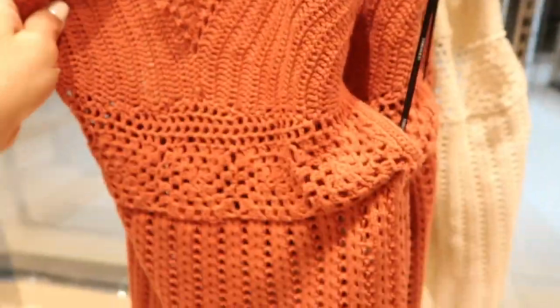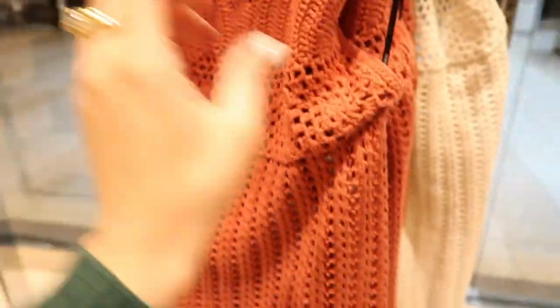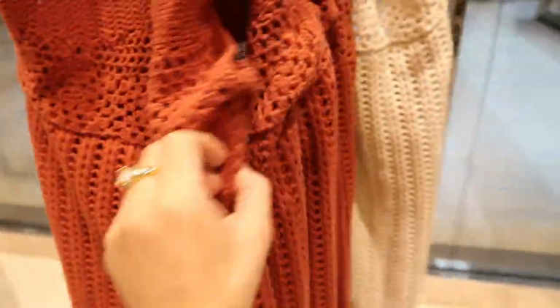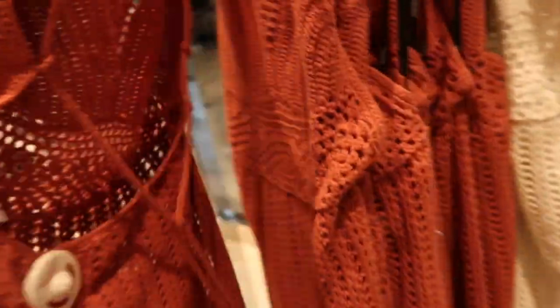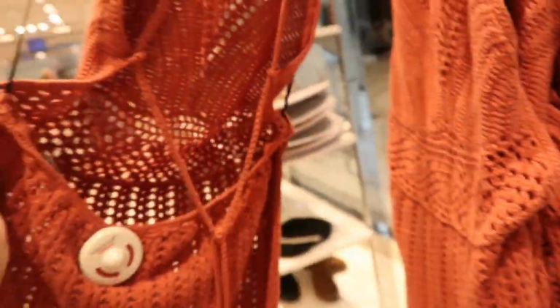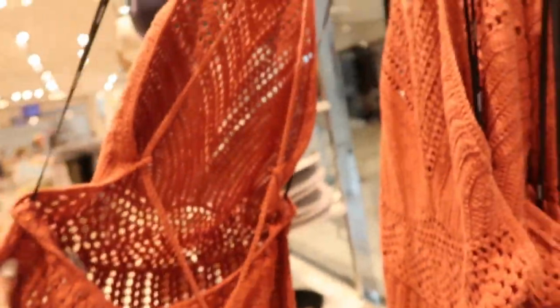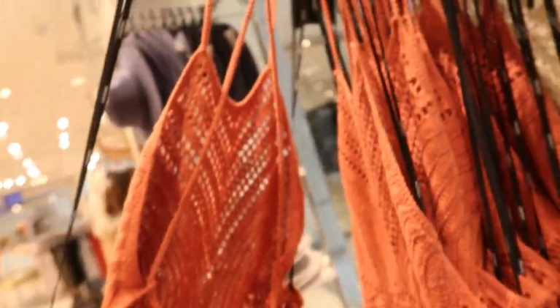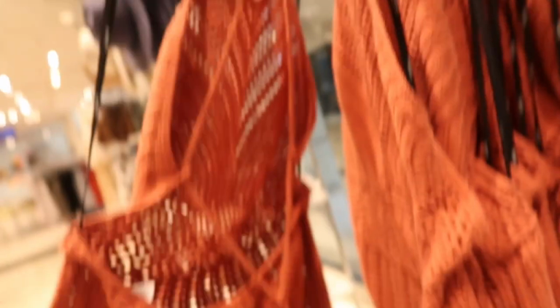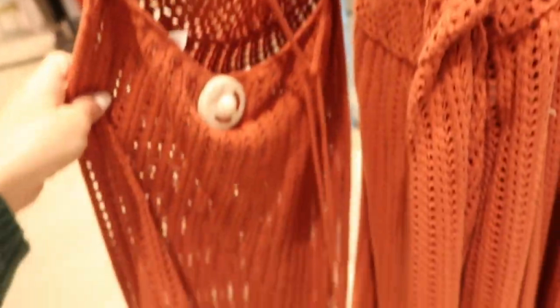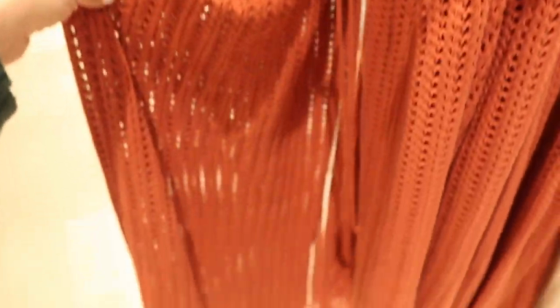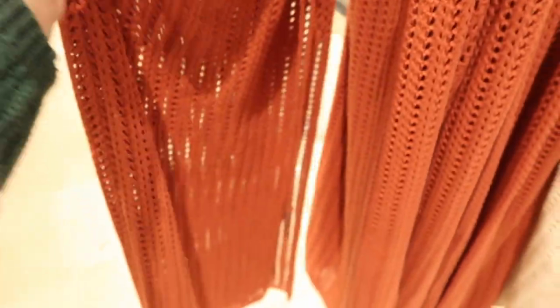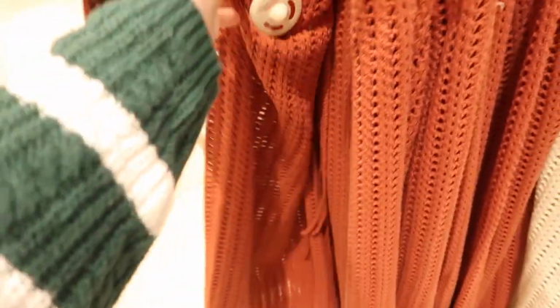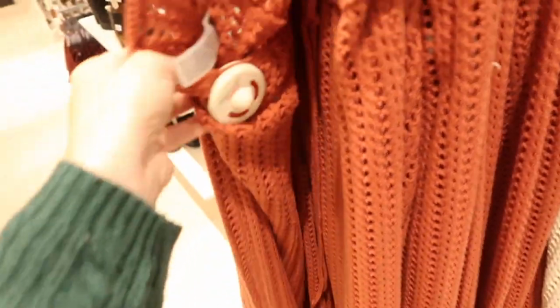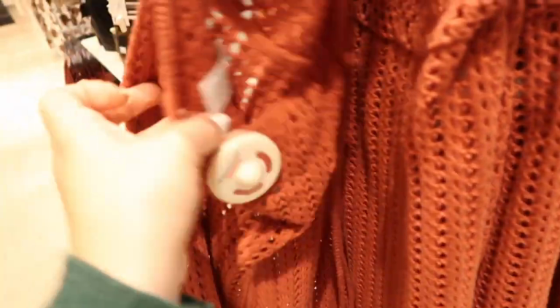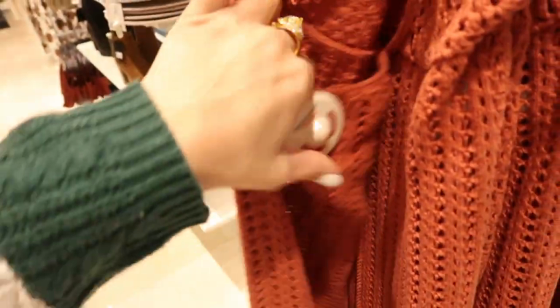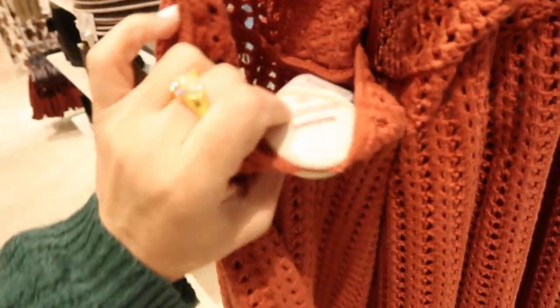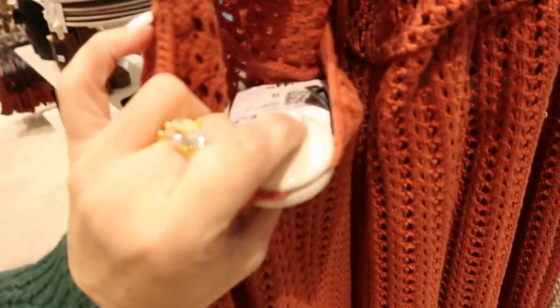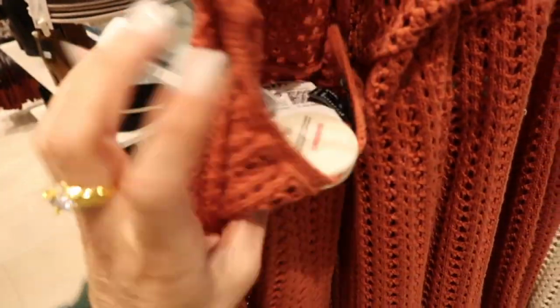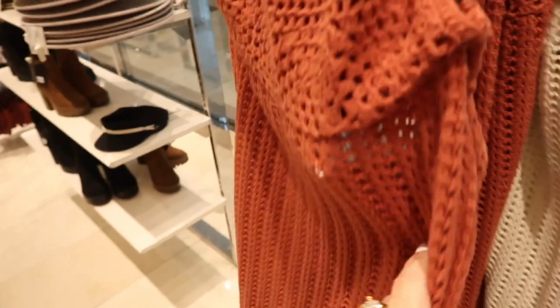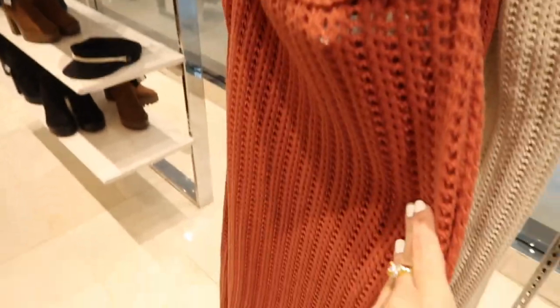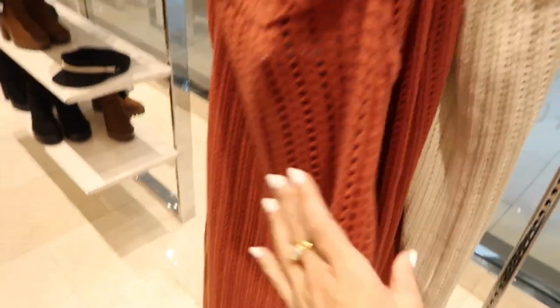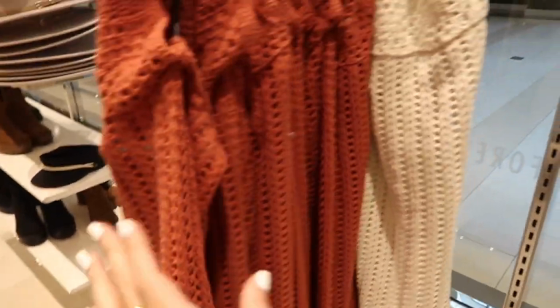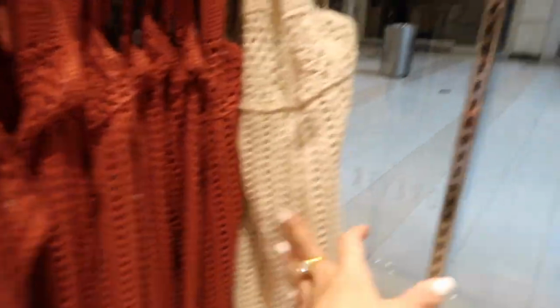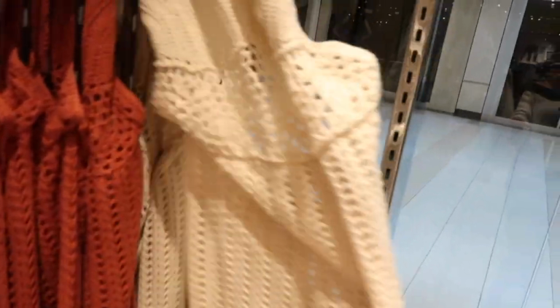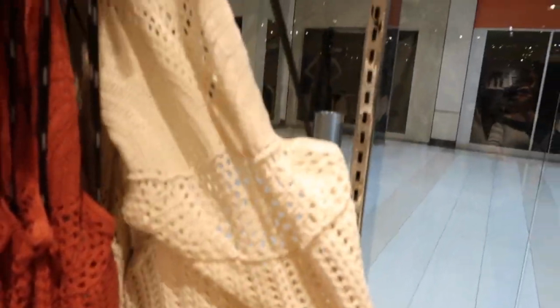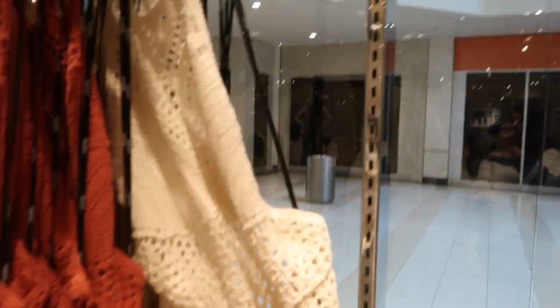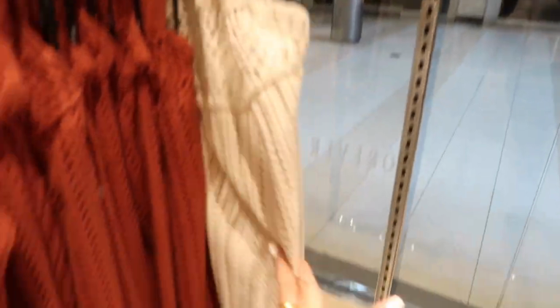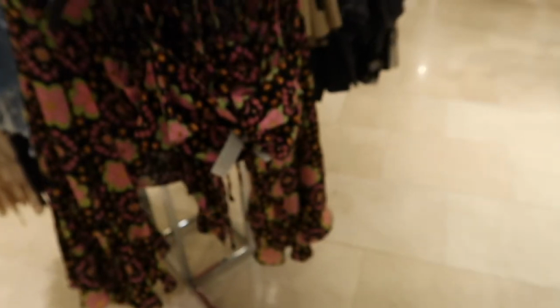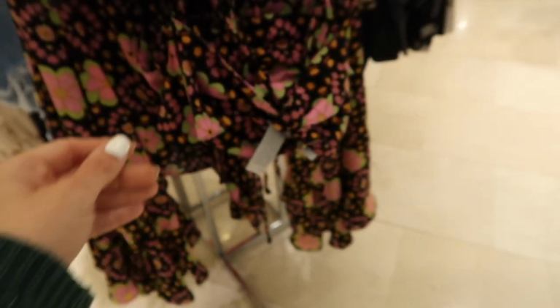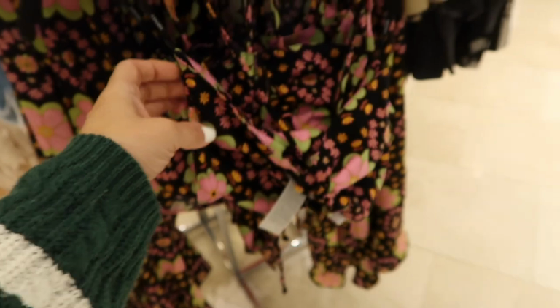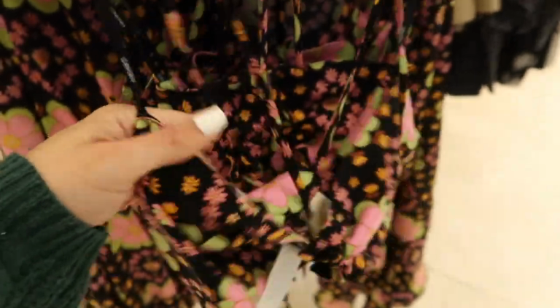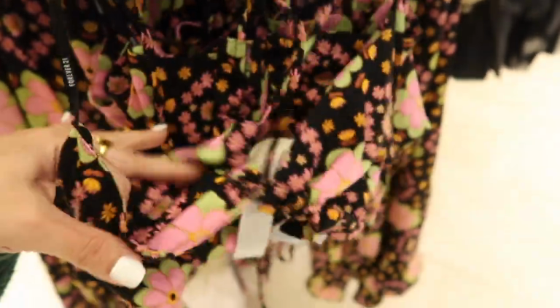New maxi-length knit dresses — these have that higher neckline, halter style with the crochet through the body, and then a little crisscross back. Cute like a bathing suit cover-up. This one is $44.99.